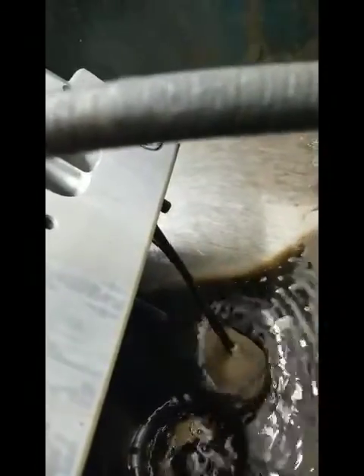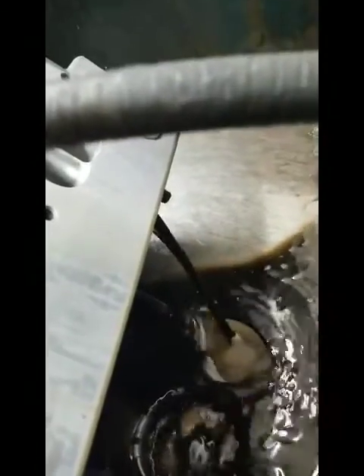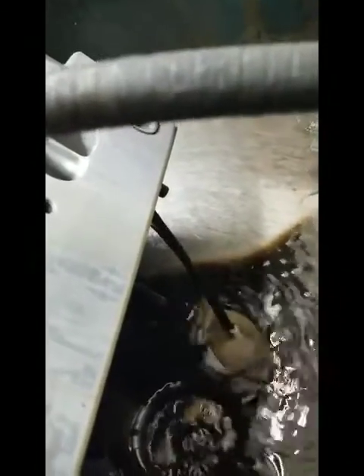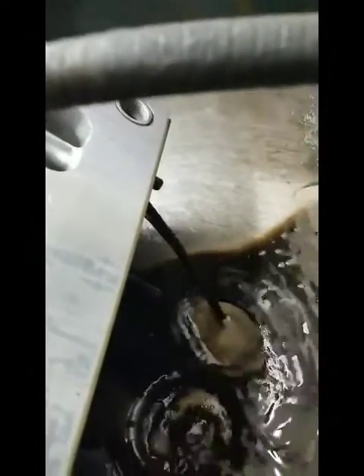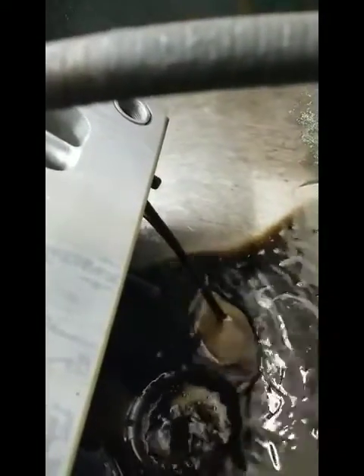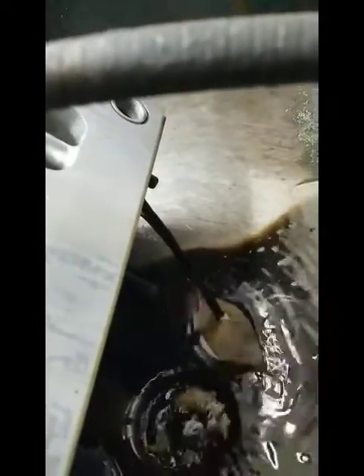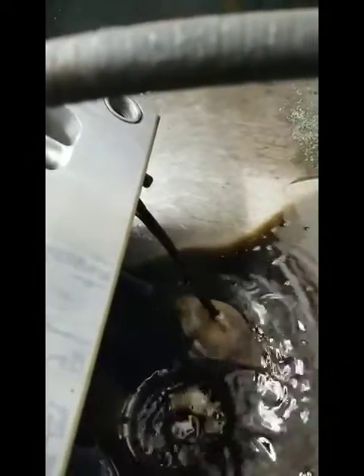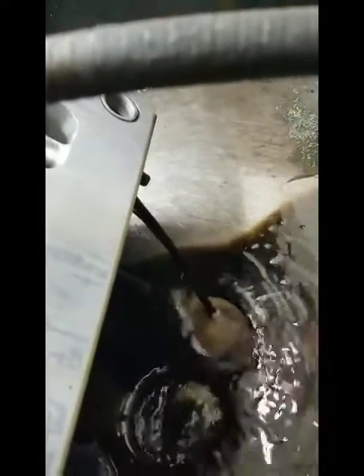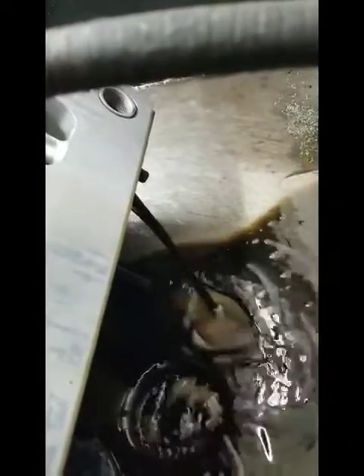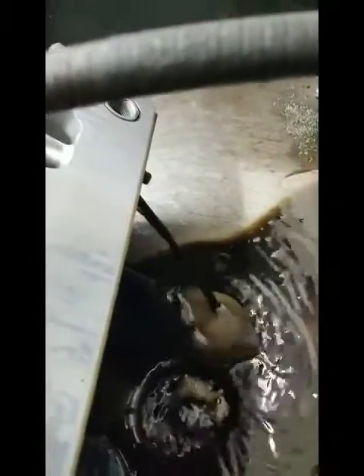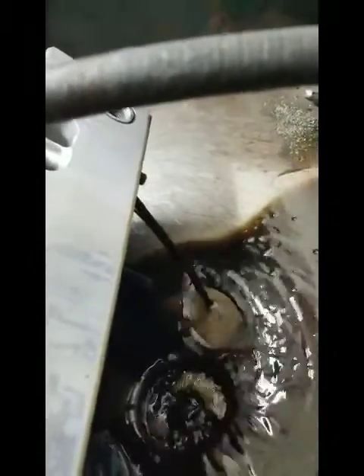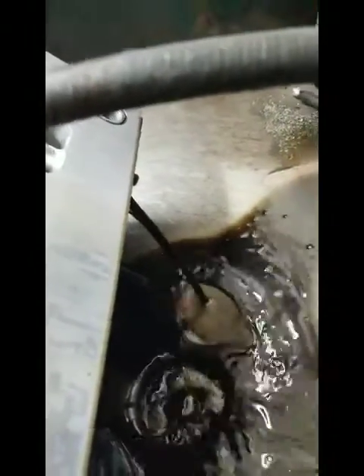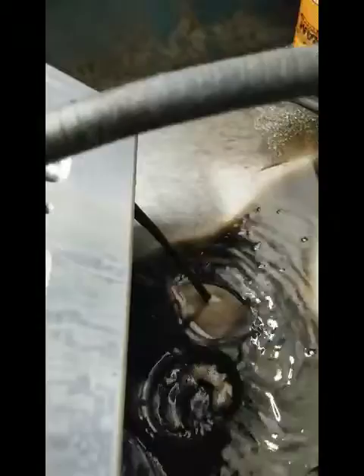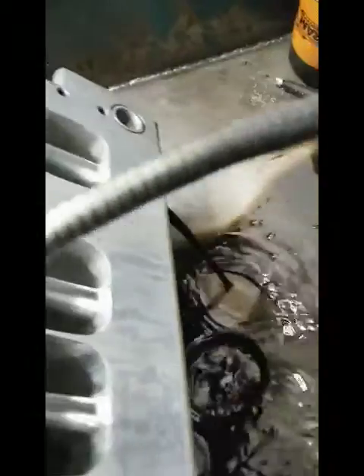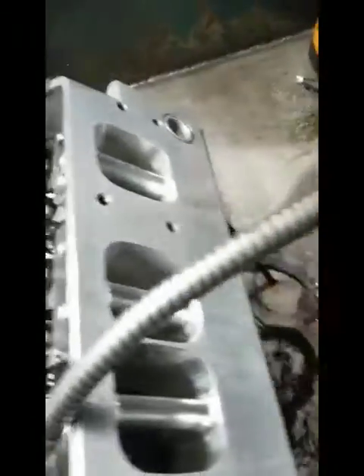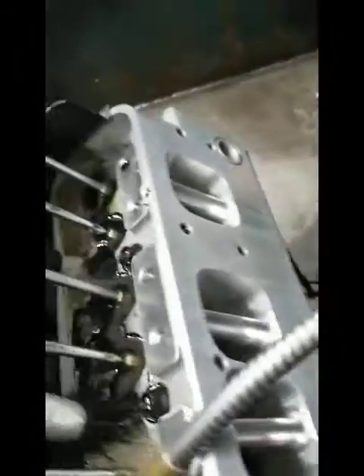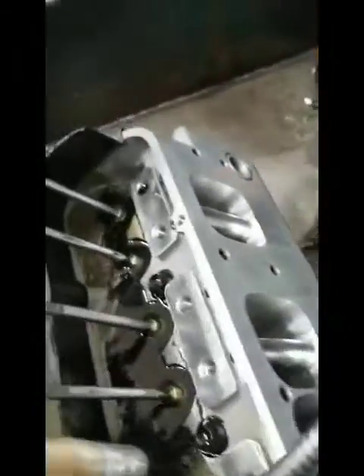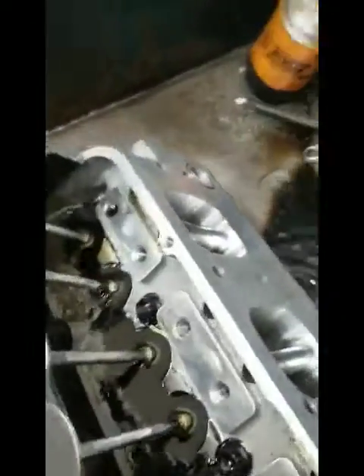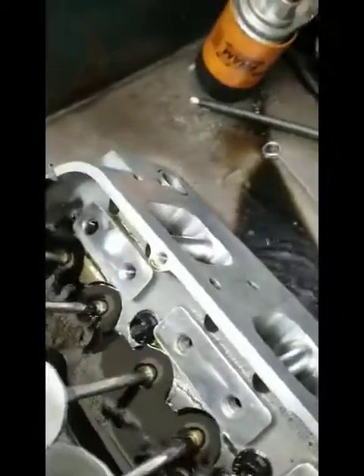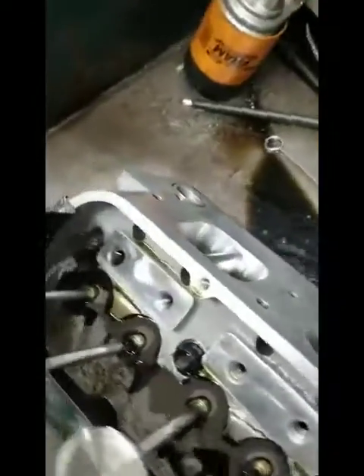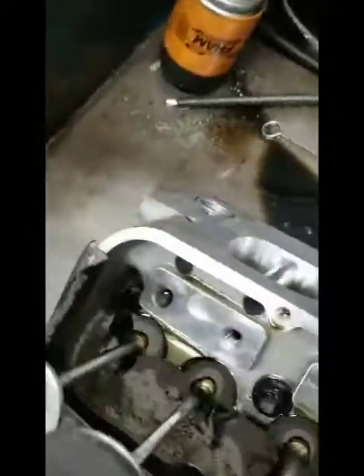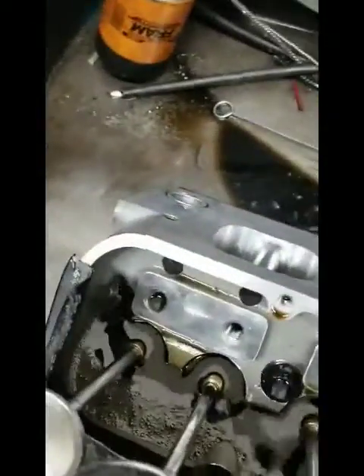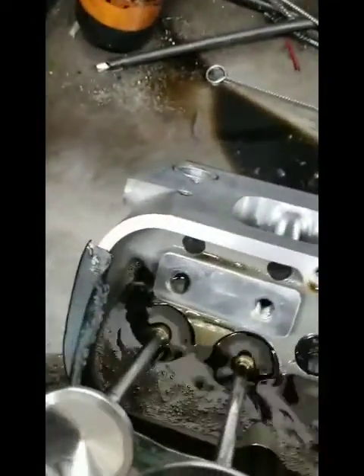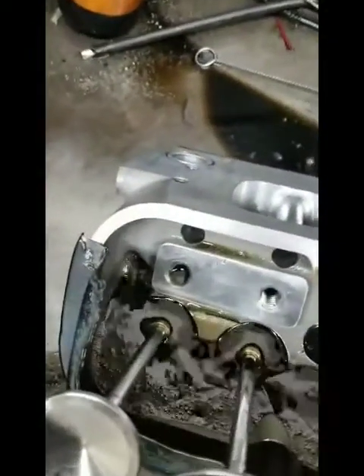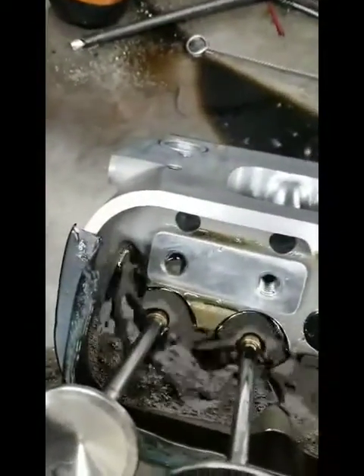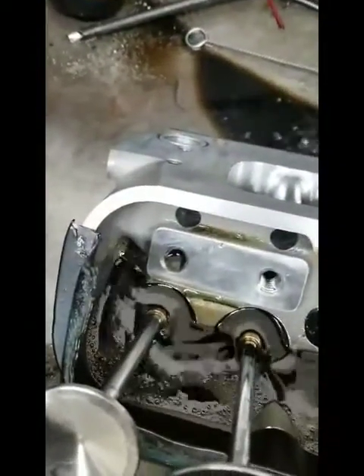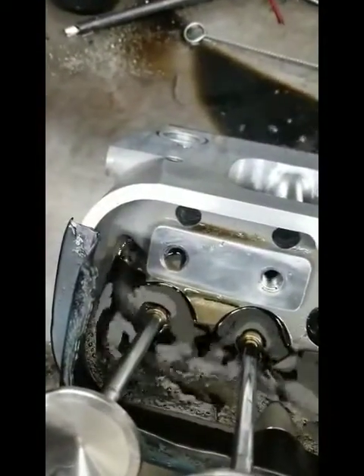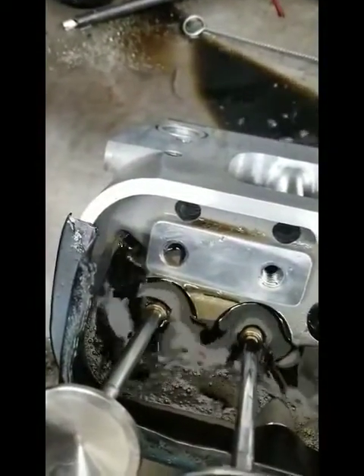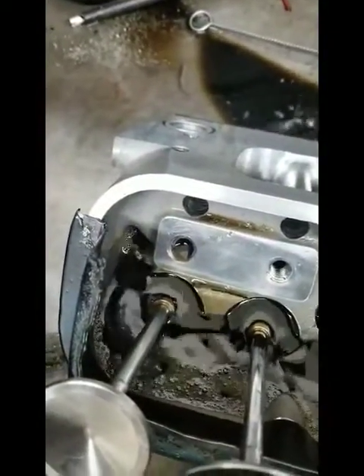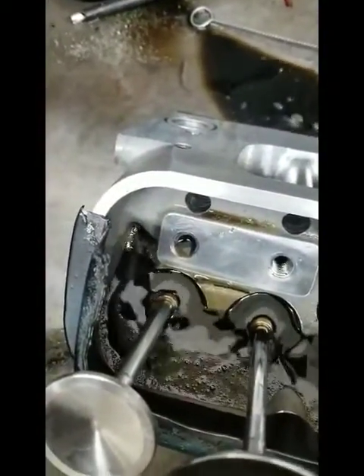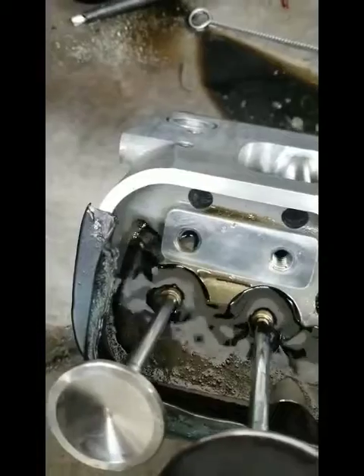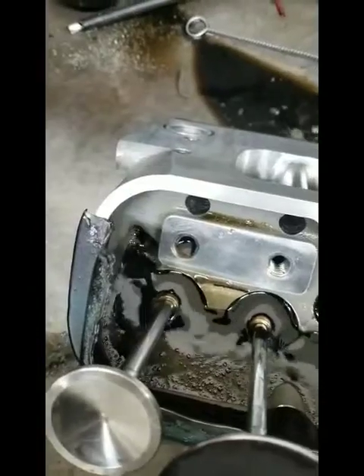That's the oil coming out of where the oil return is in the cylinder head on the bottom side, and it exits right here by this bolt hole on the end.